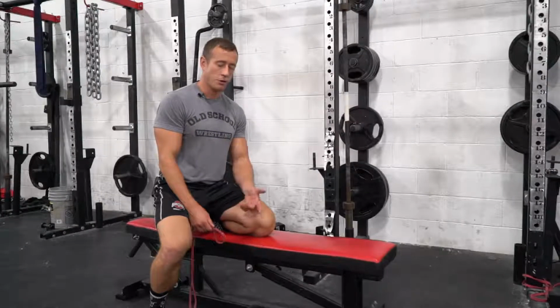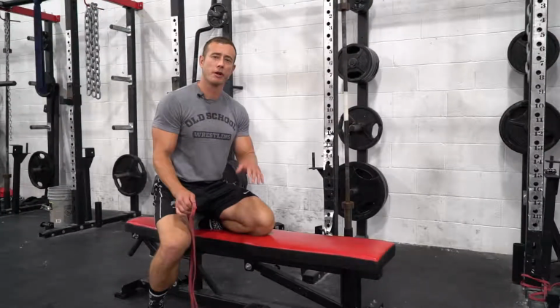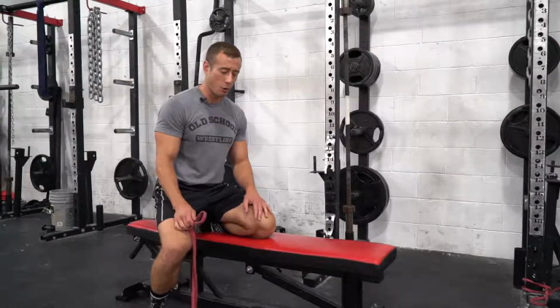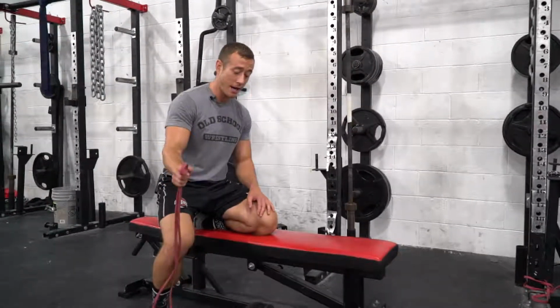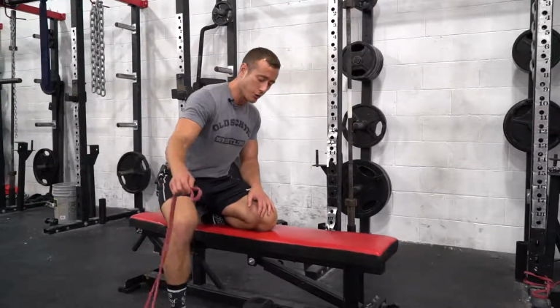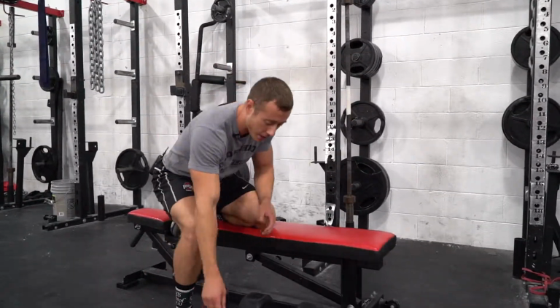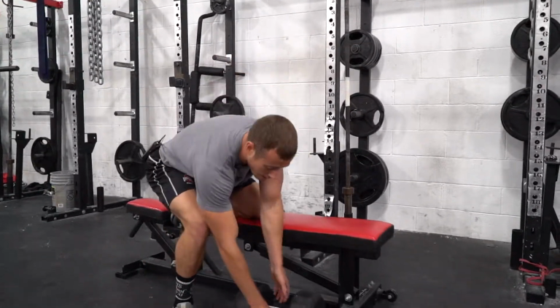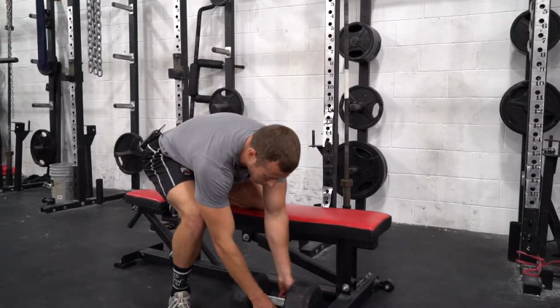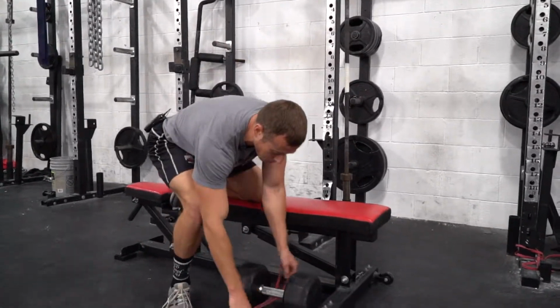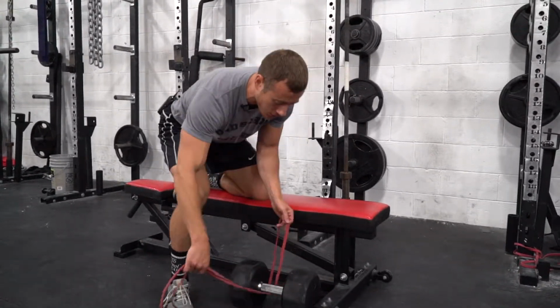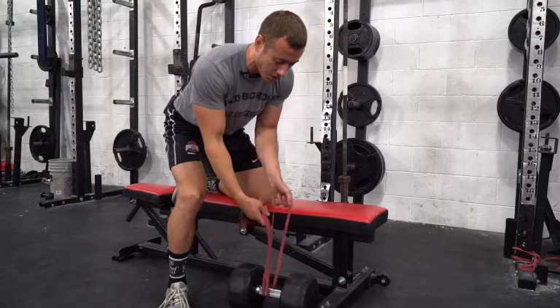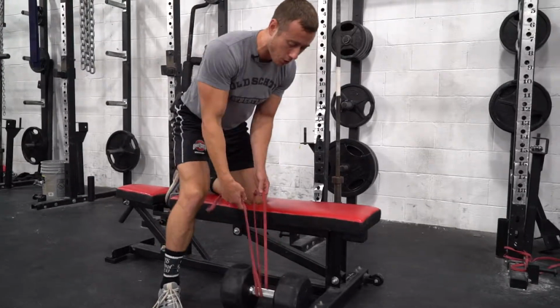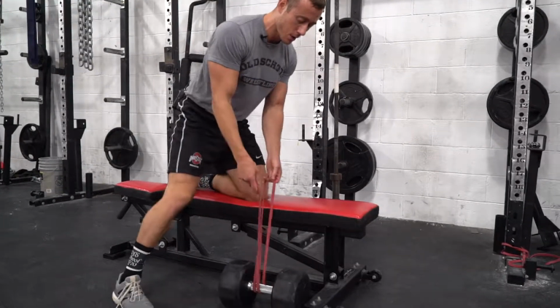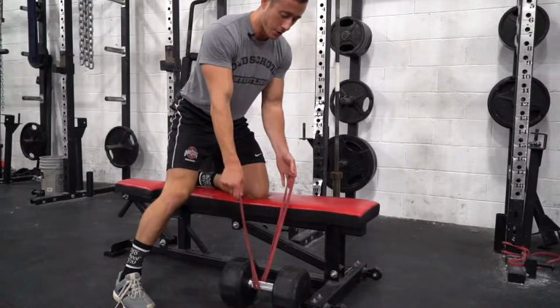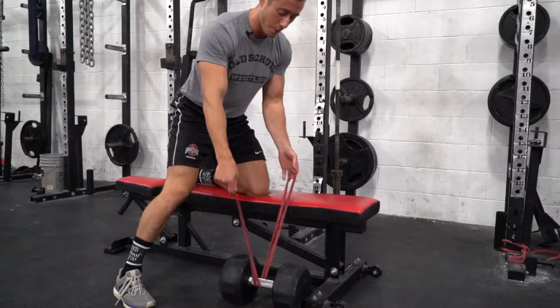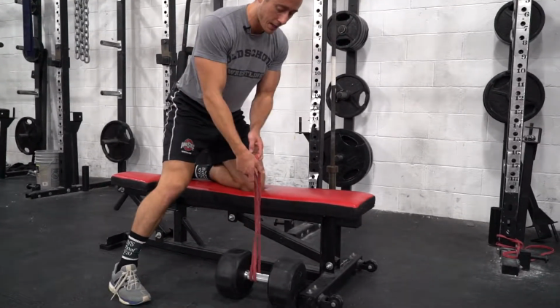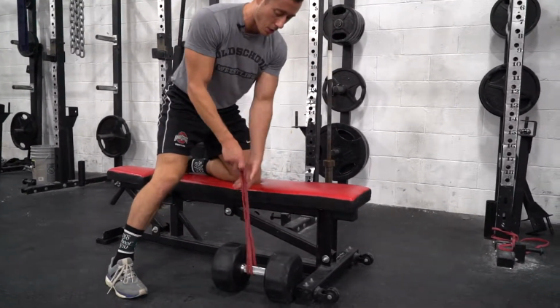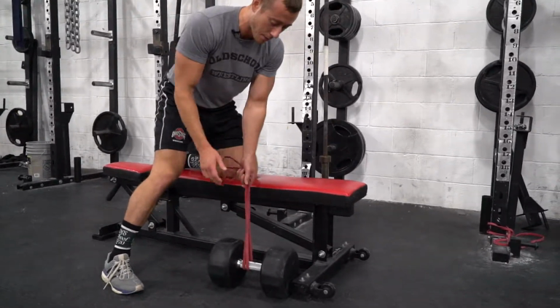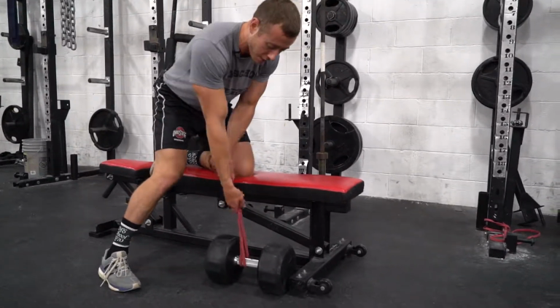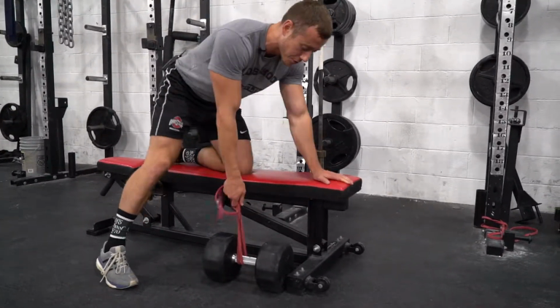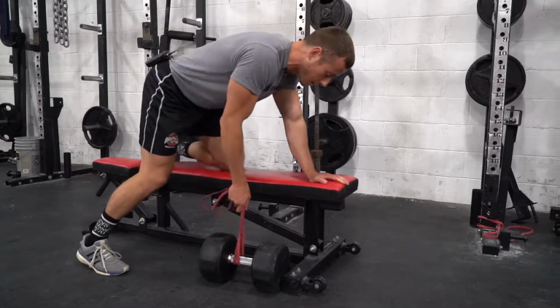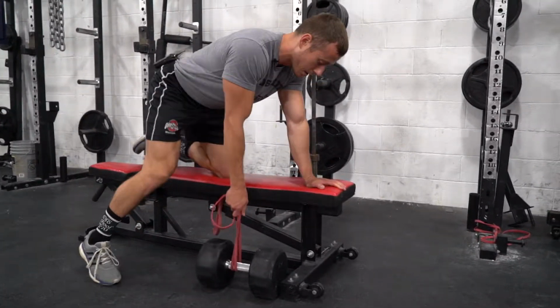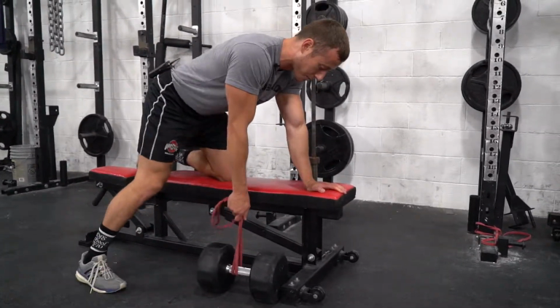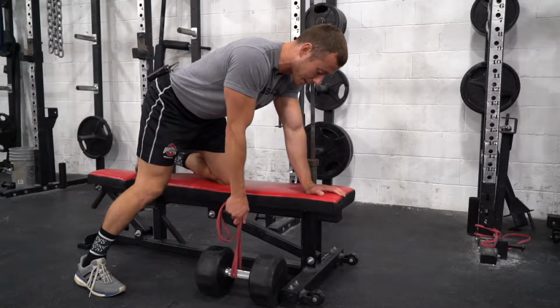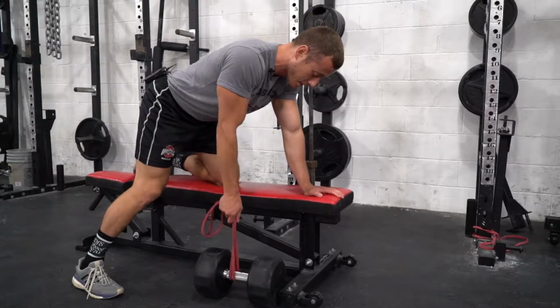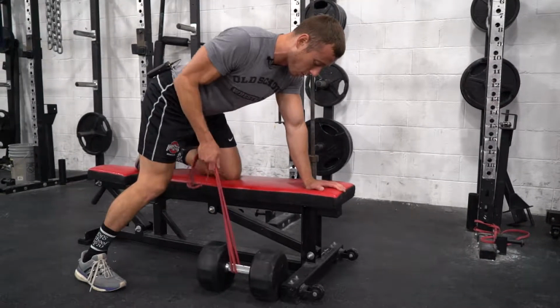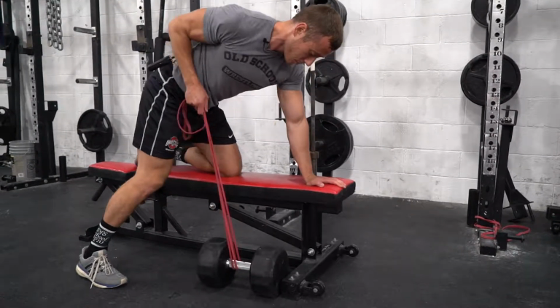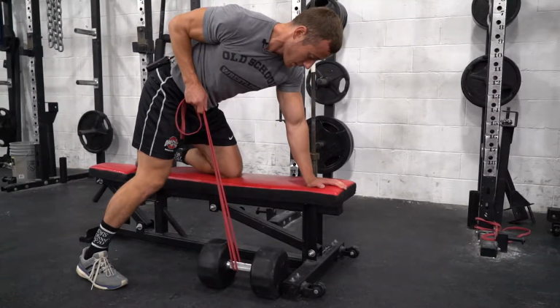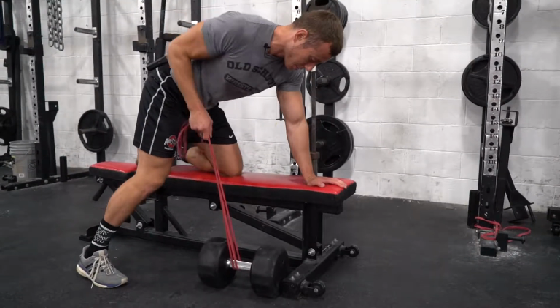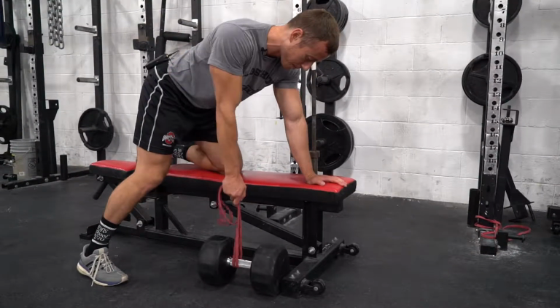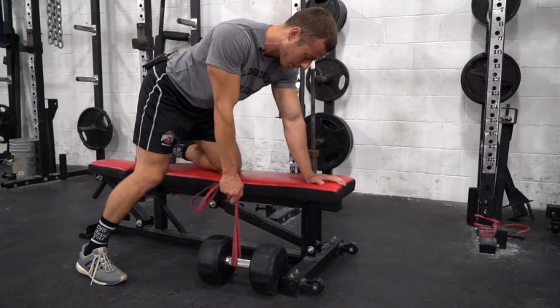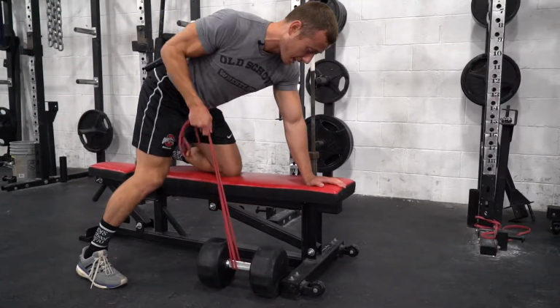There's two different types of row variations you can do with a band. The regular one is similar to a normal dumbbell row — you're gonna loop a band around a dumbbell or a fixed position, use the bench like this, pull up, and squeeze your hips back down.